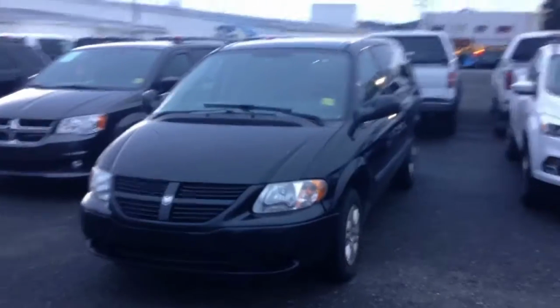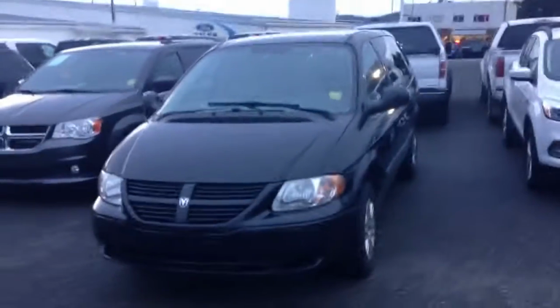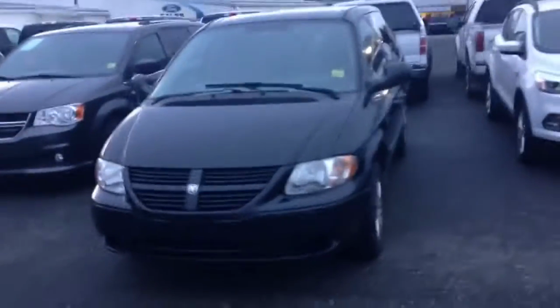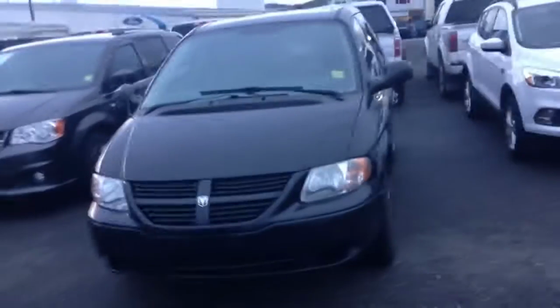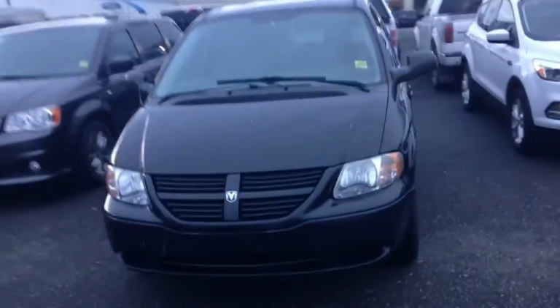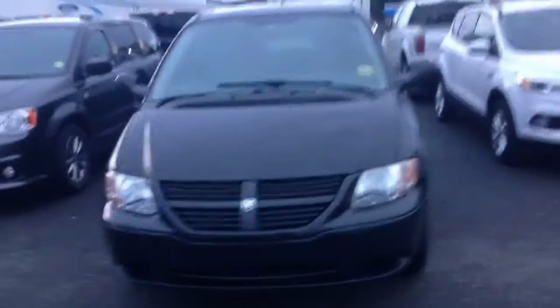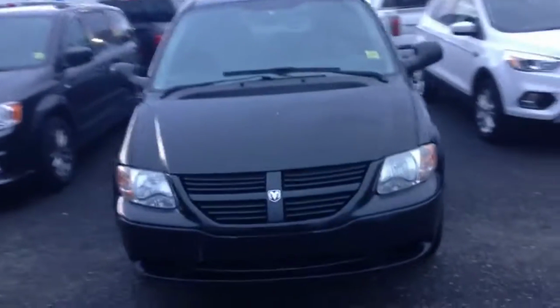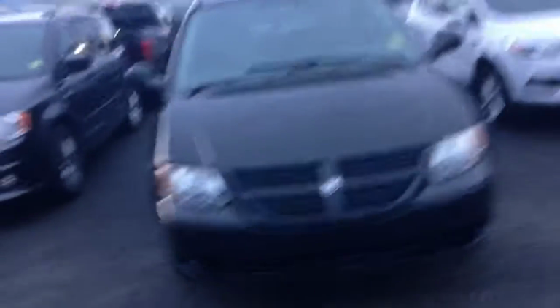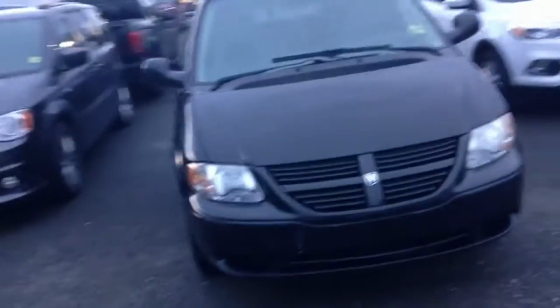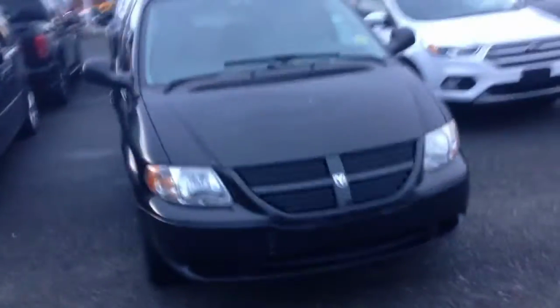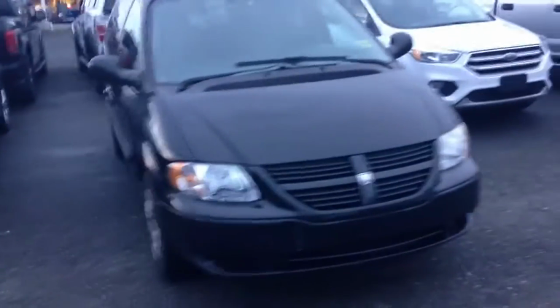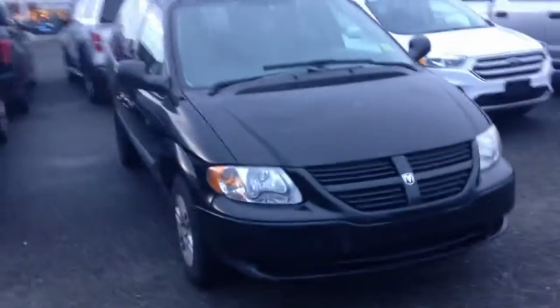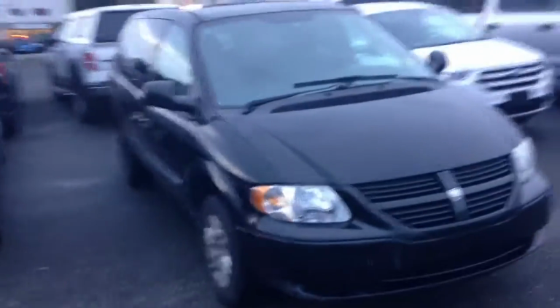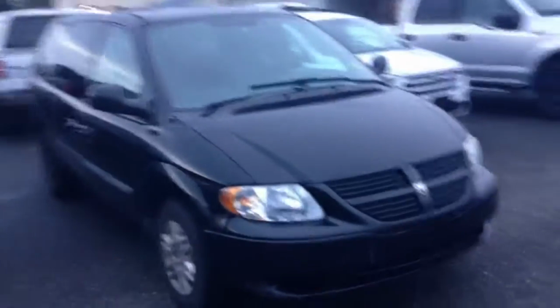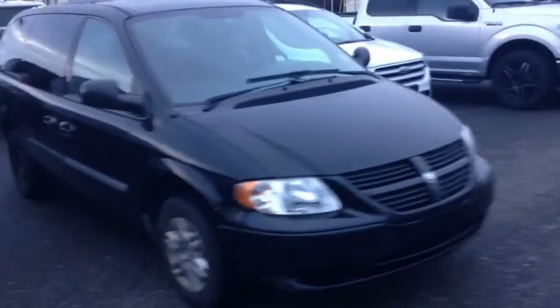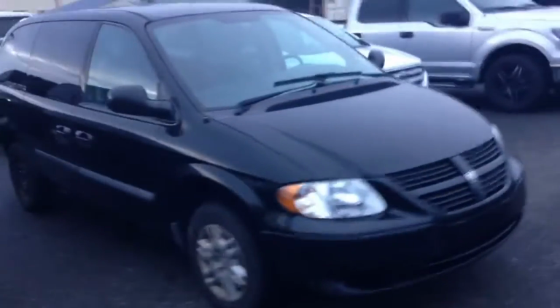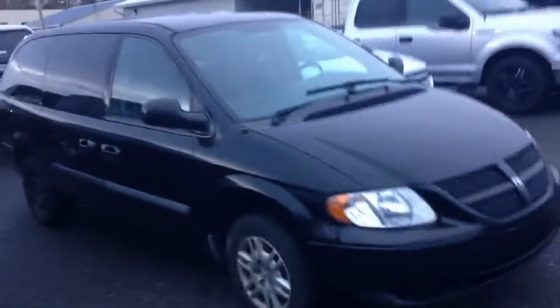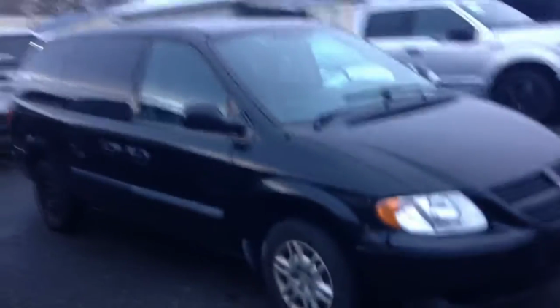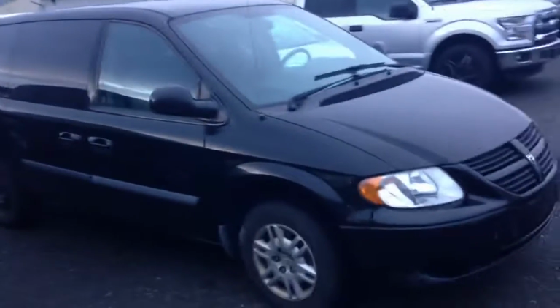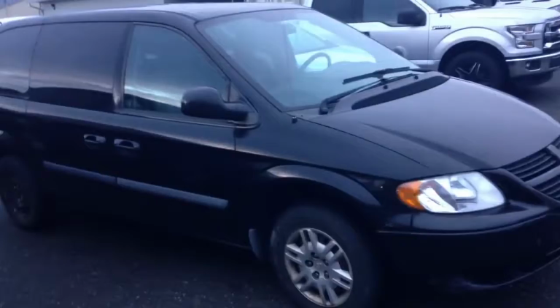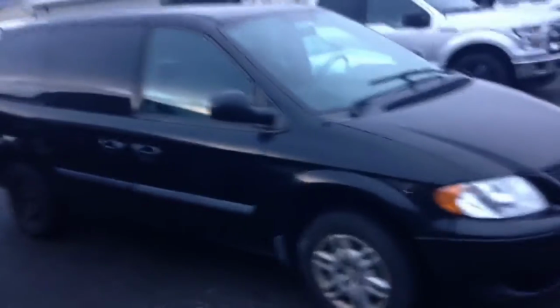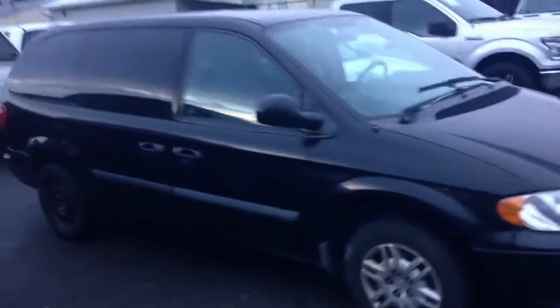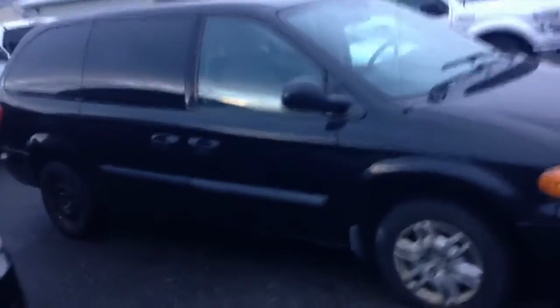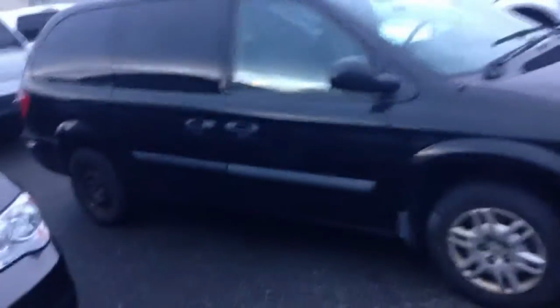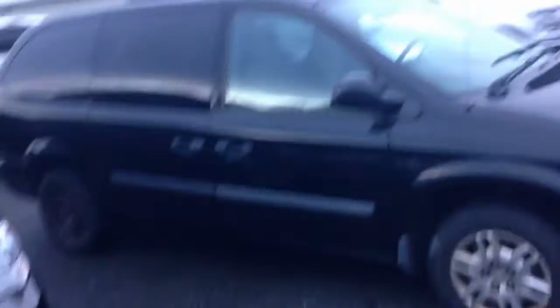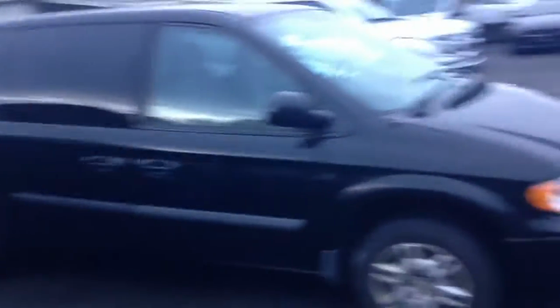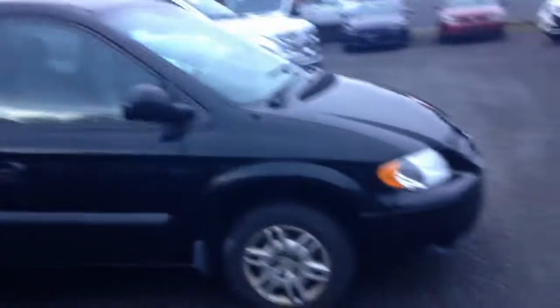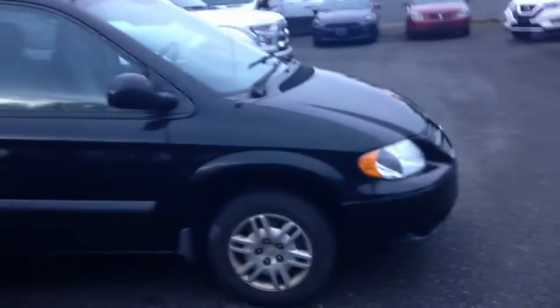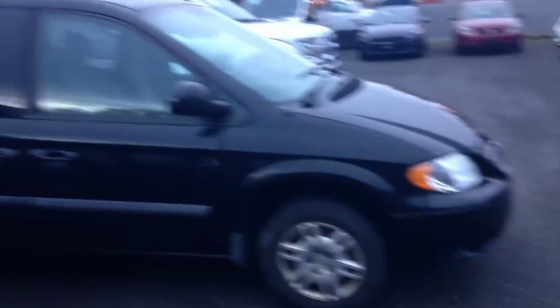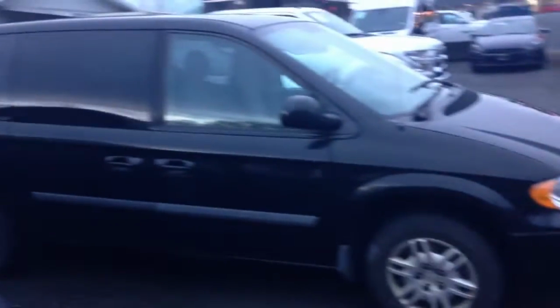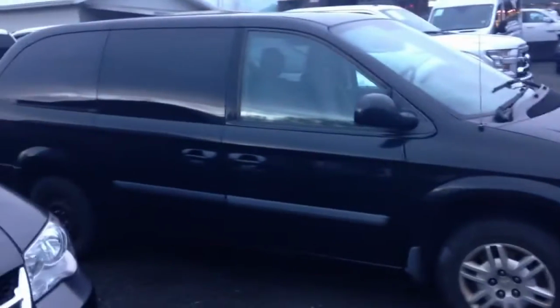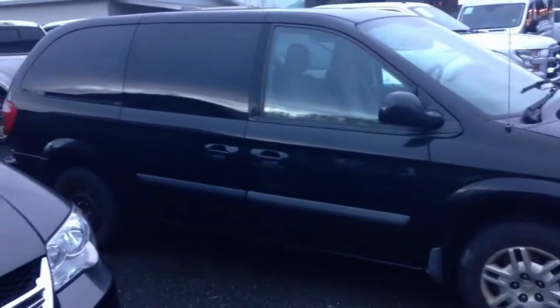This vehicle is in really great condition. It's only got 141,000 kilometers on it, which is really, really great. Current sale price is about $4,800, so you guys are actually saving around $3,000.